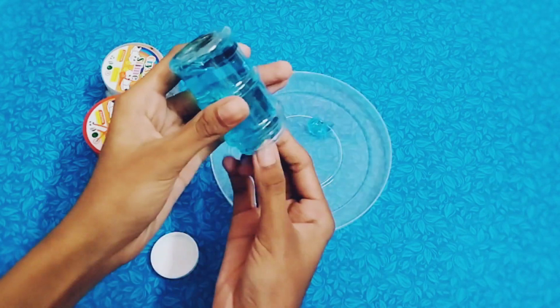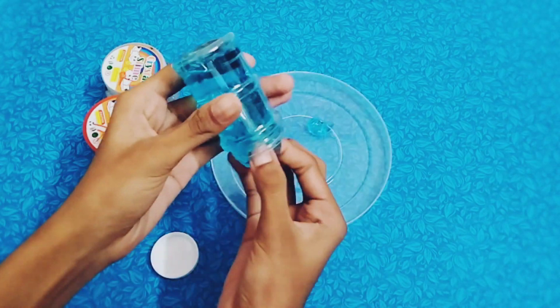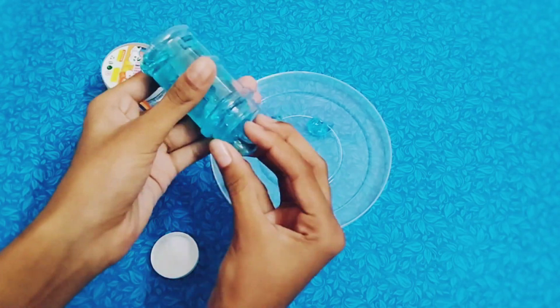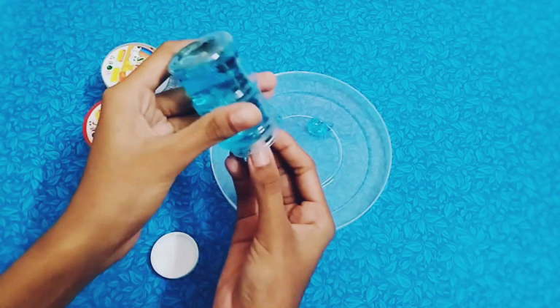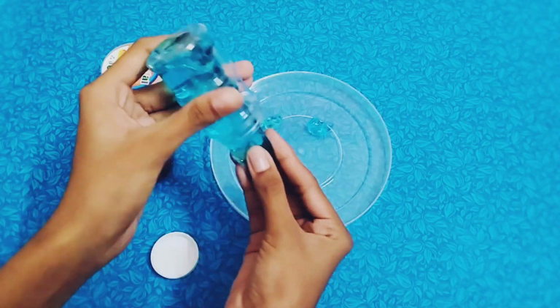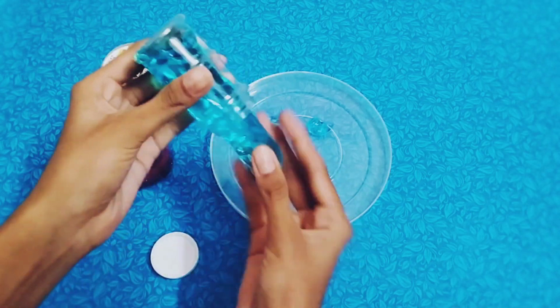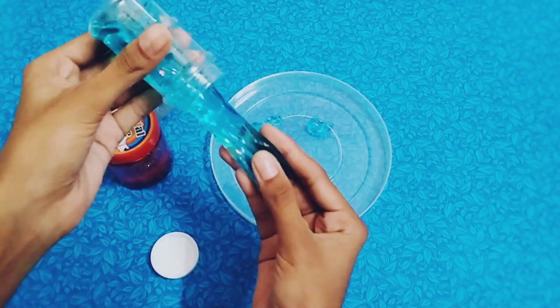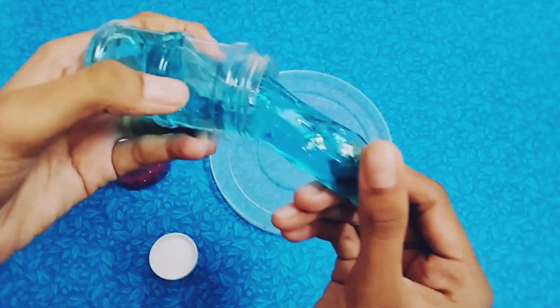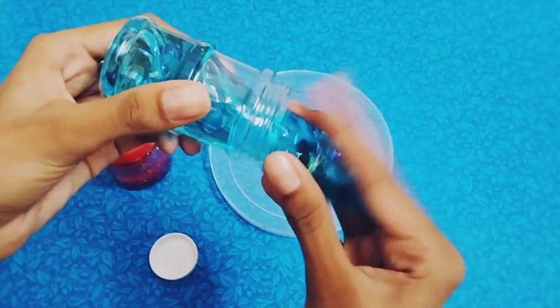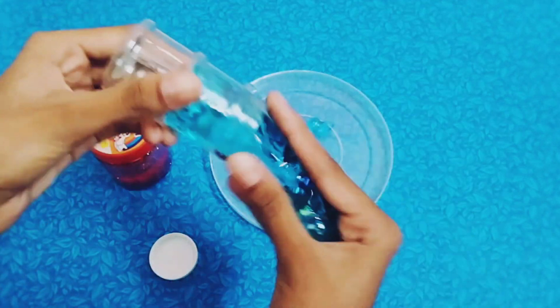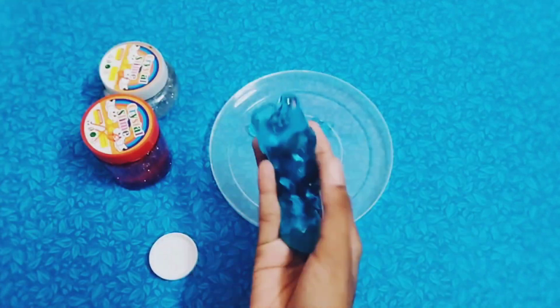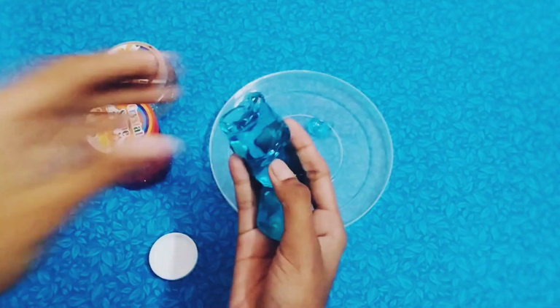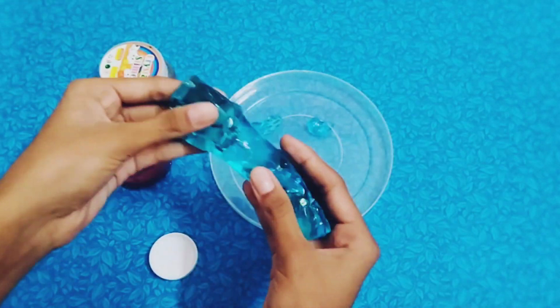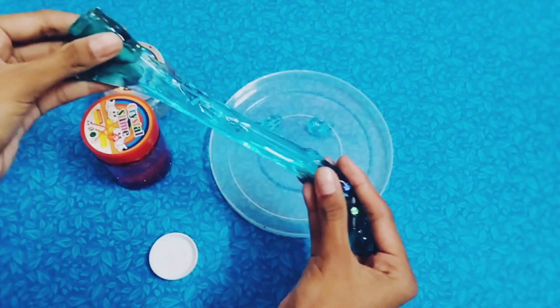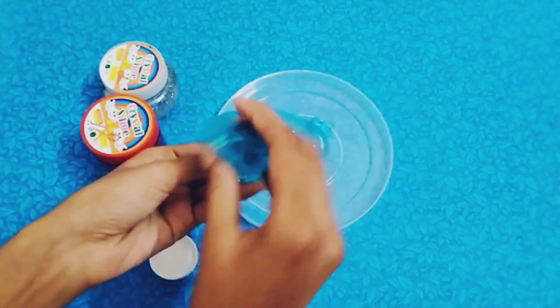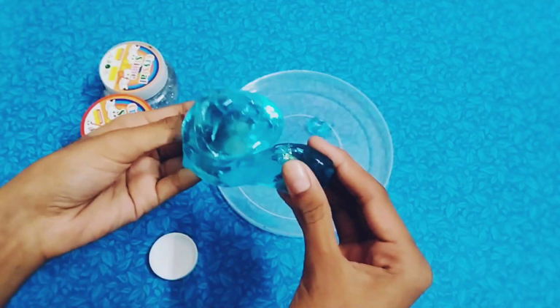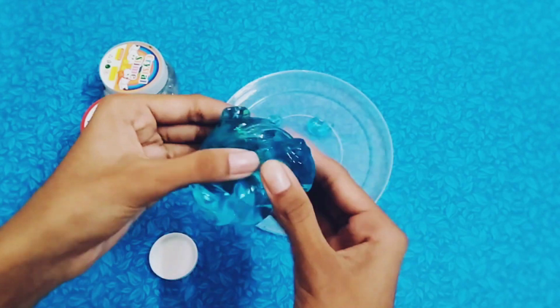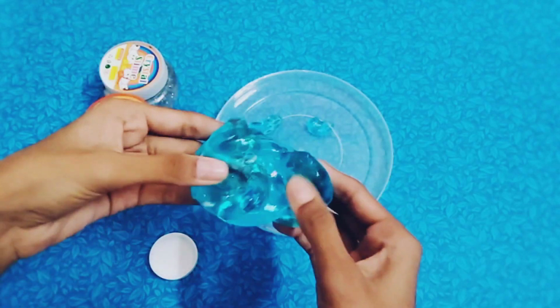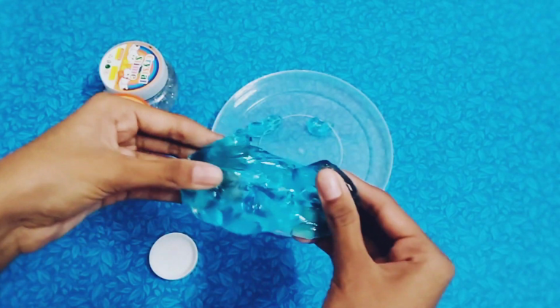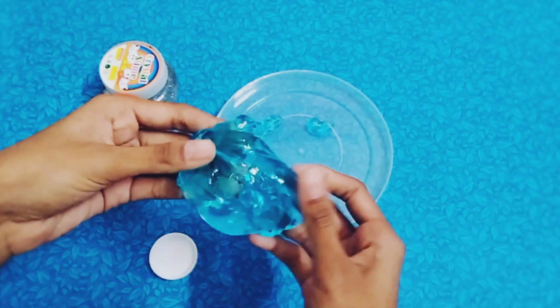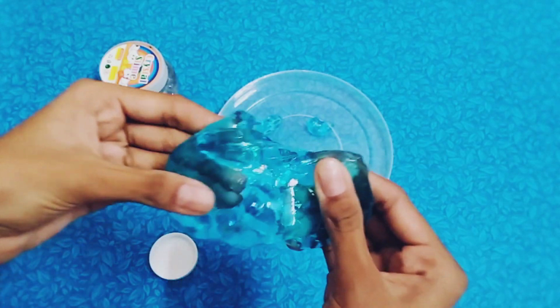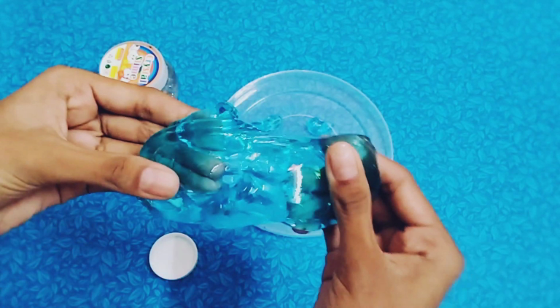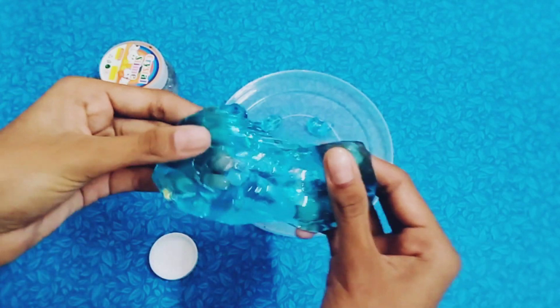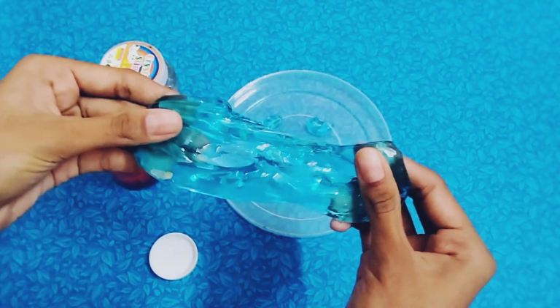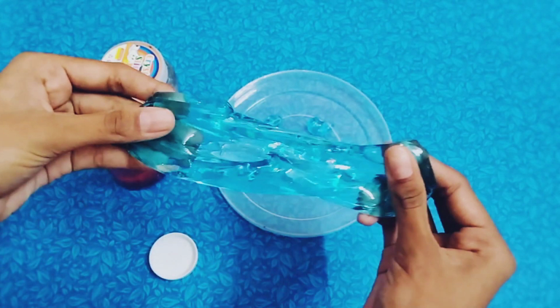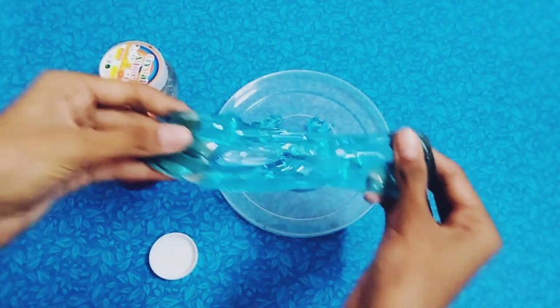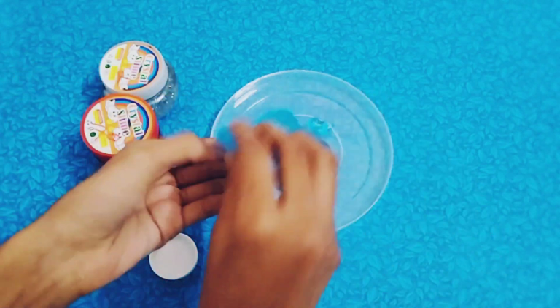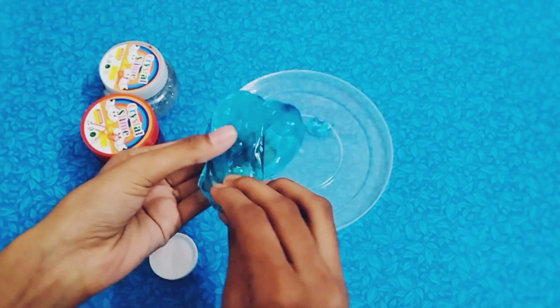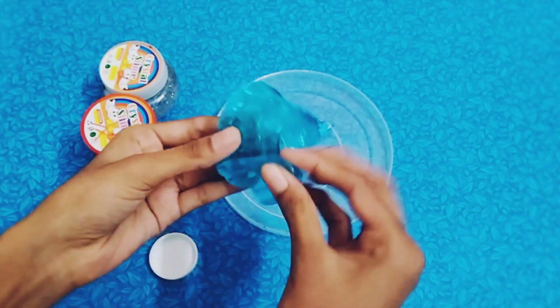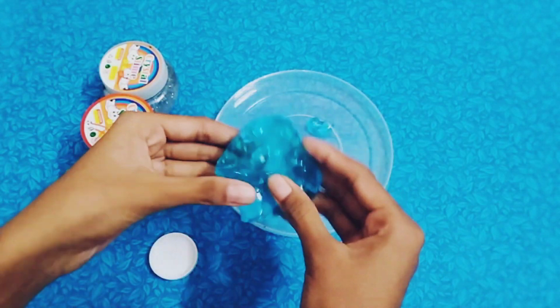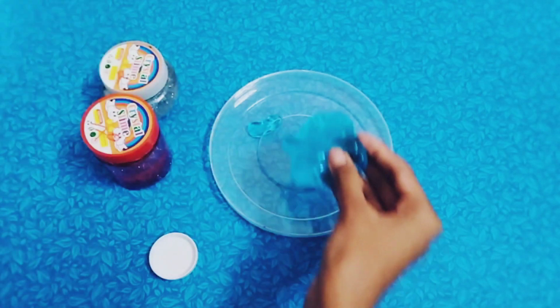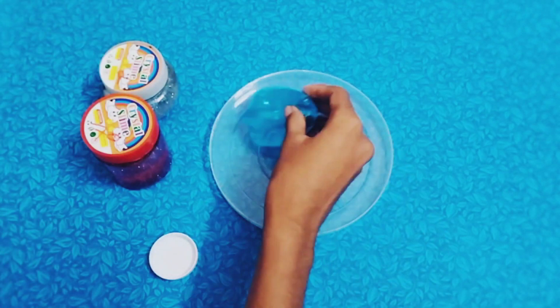I will start doing it first. It's very chill and very nice. It's clear and super — it's a very clear color.